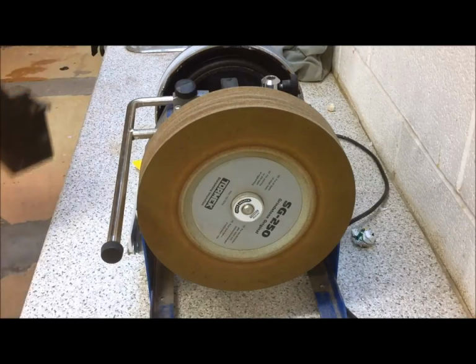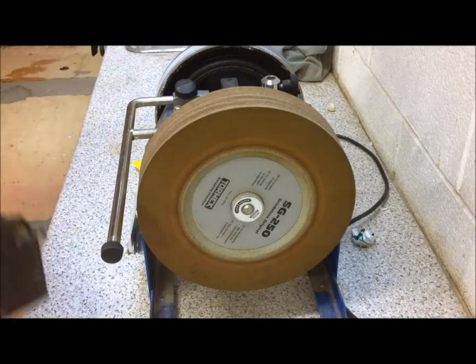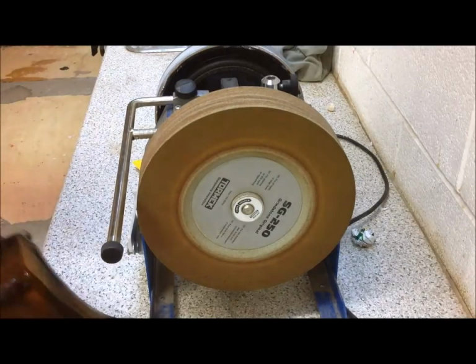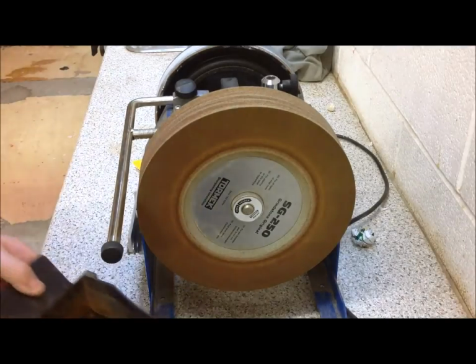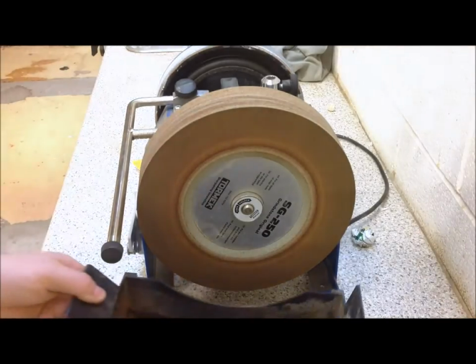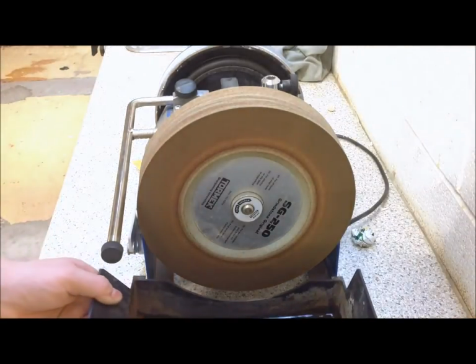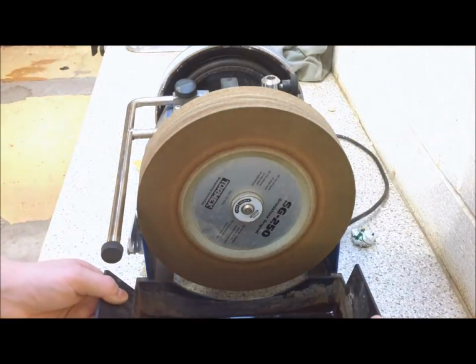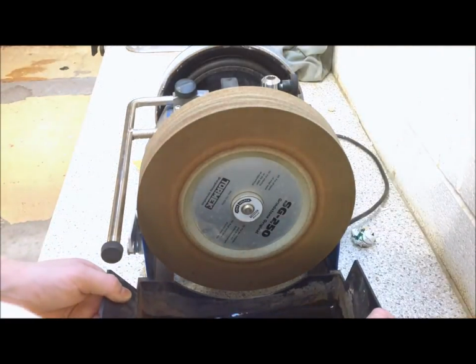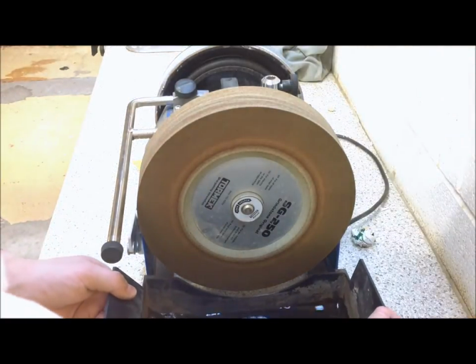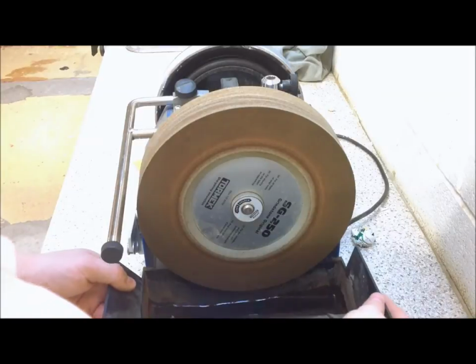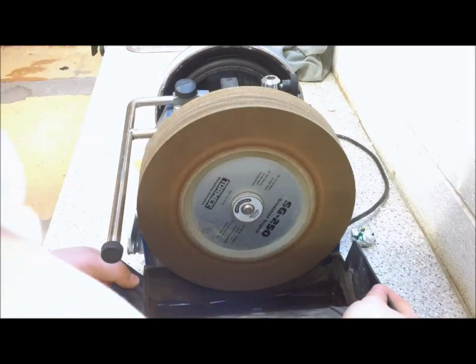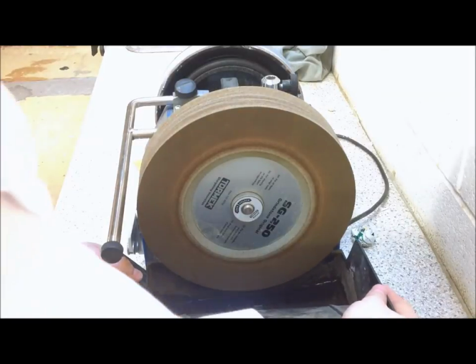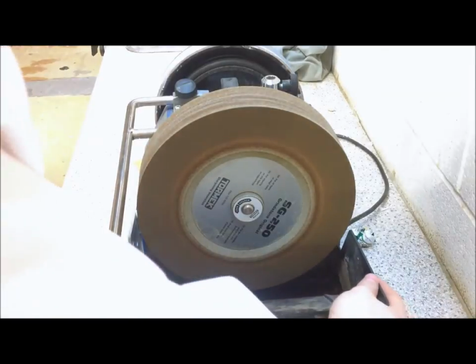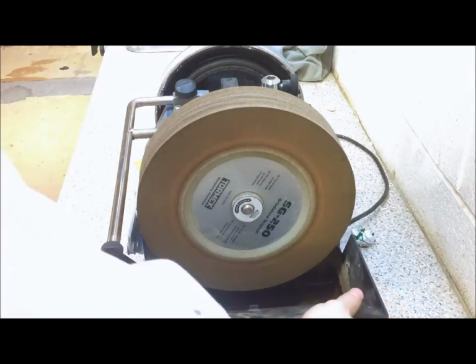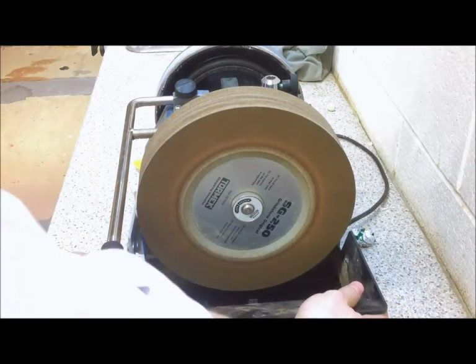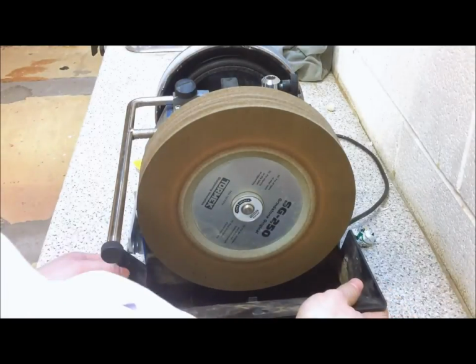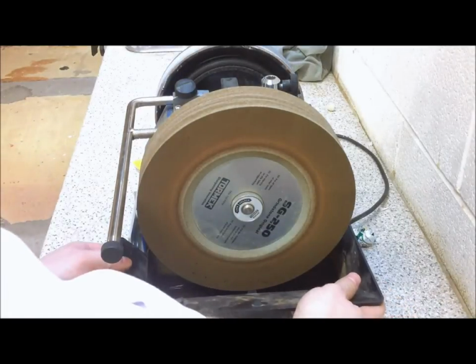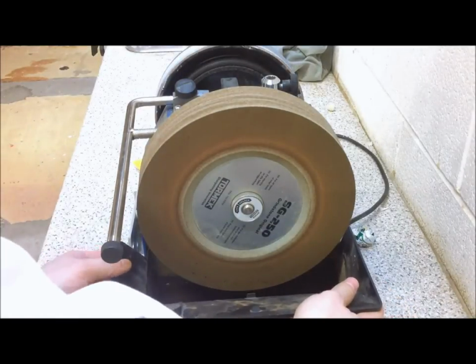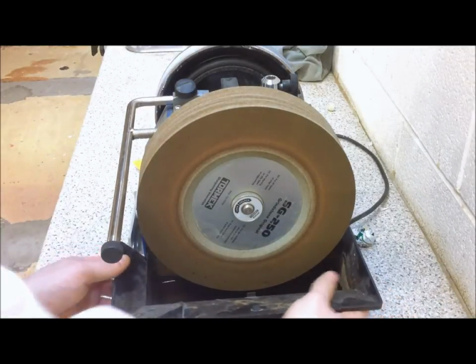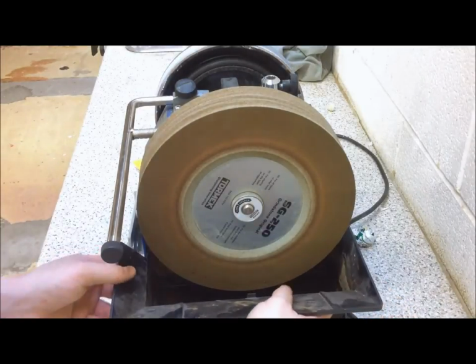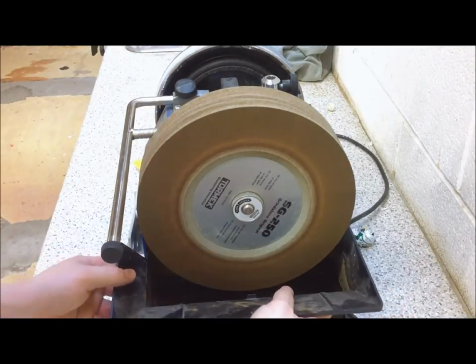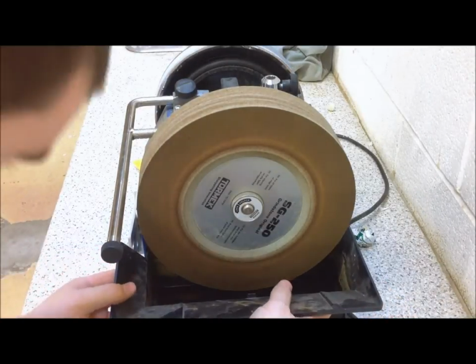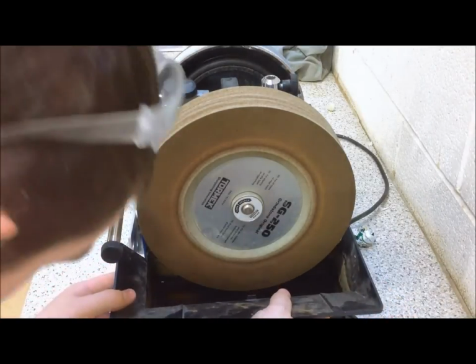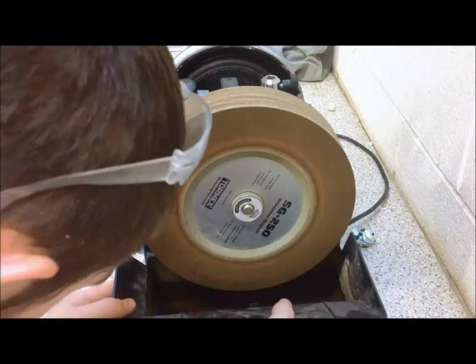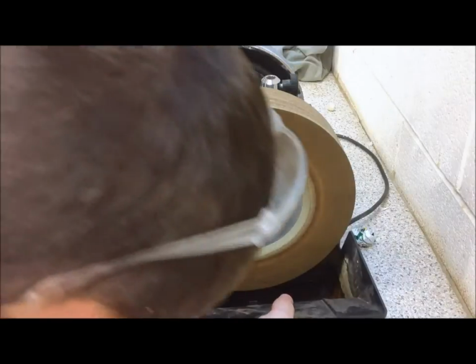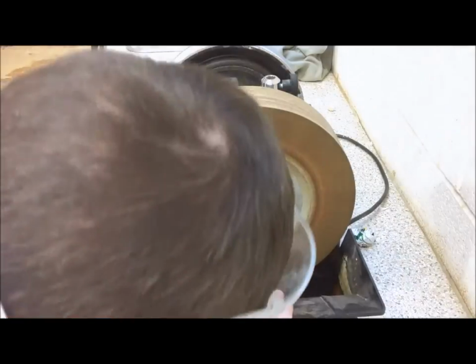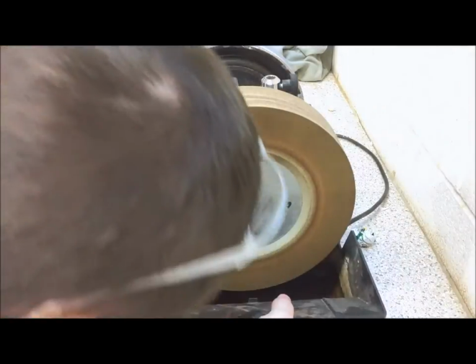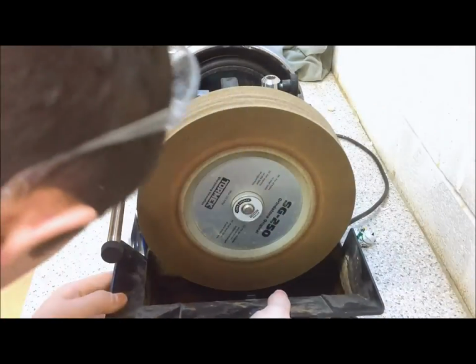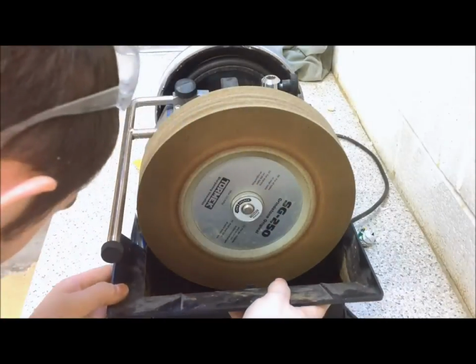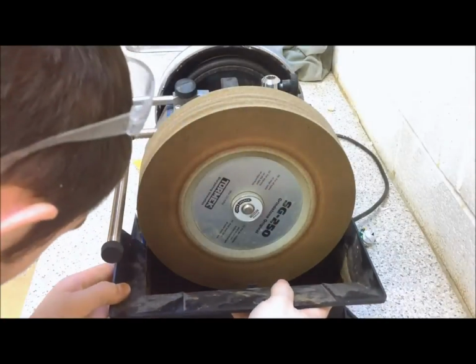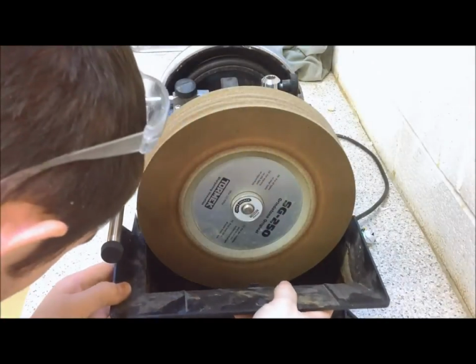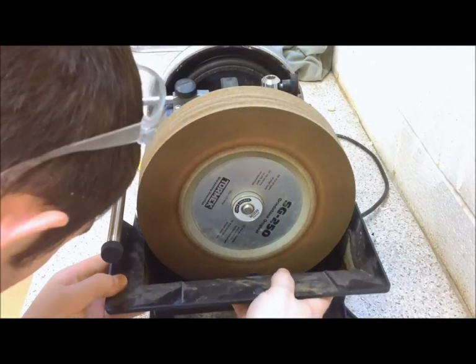When sharpening carving tools, it is essential to keep the stone on the grinding wheel wet. Either remove the detachable tray as shown, or fill it using a cup or jug.